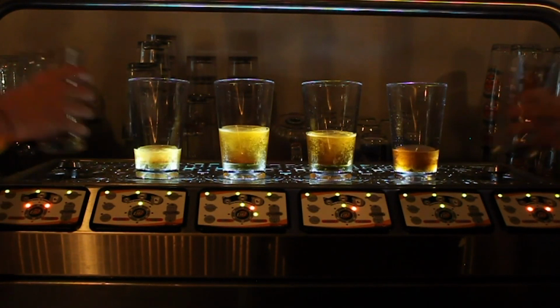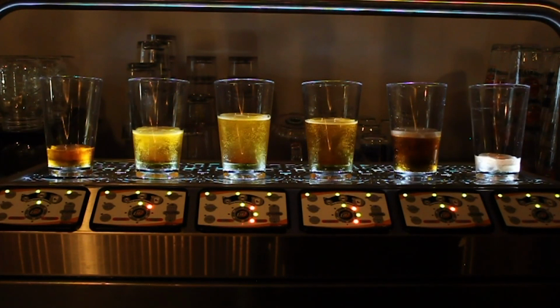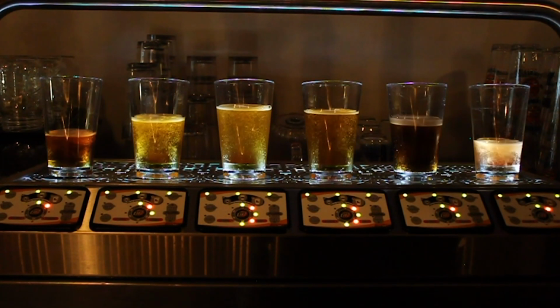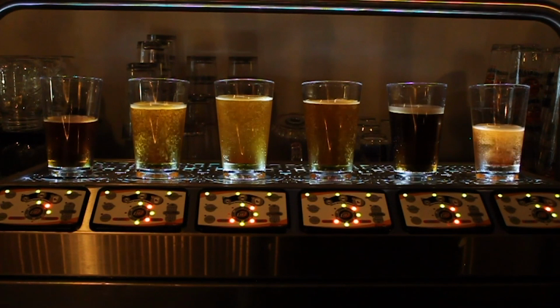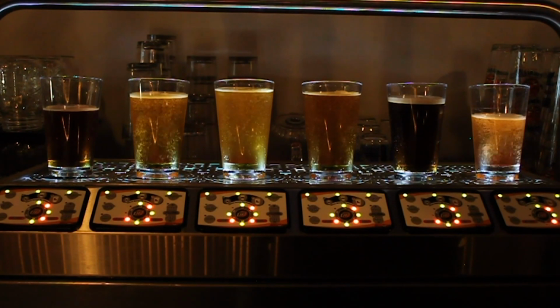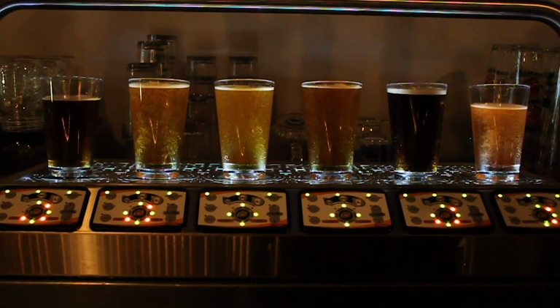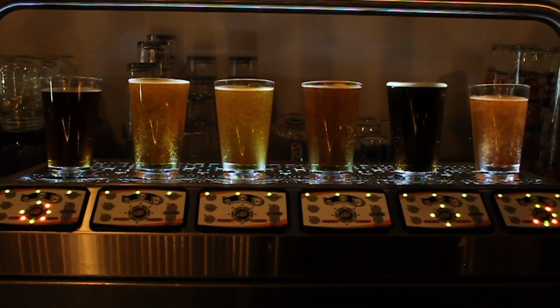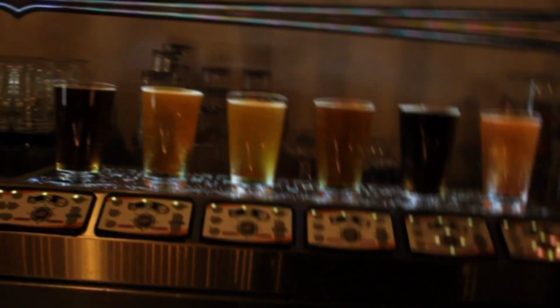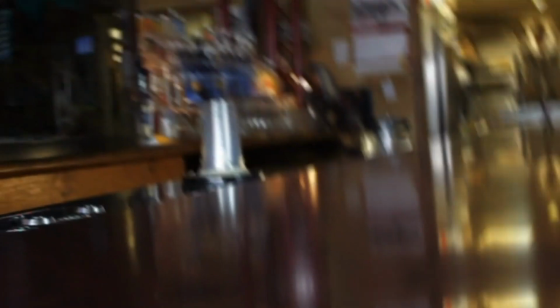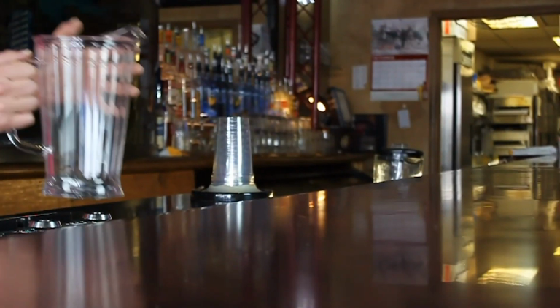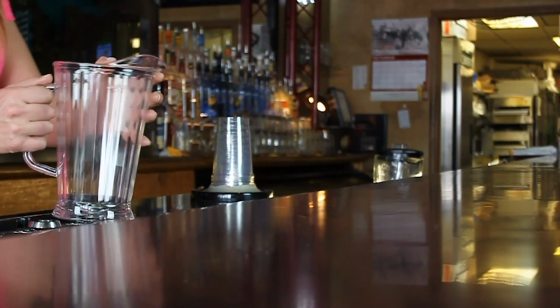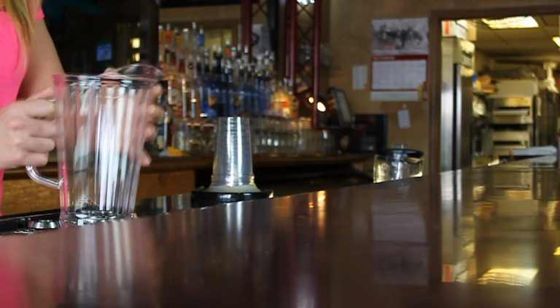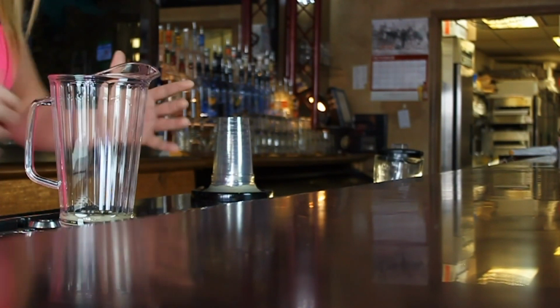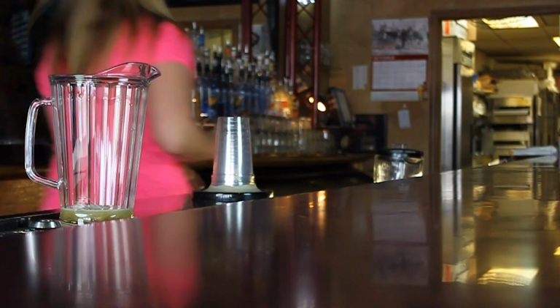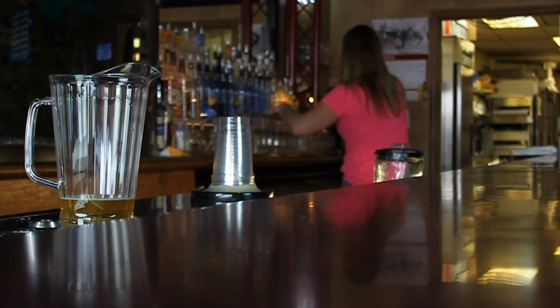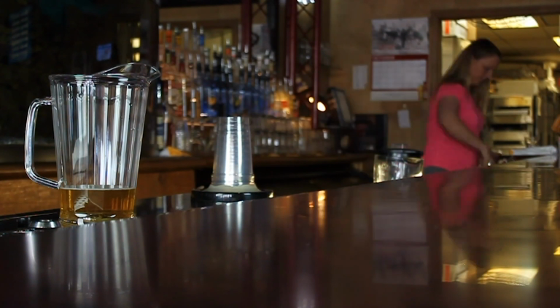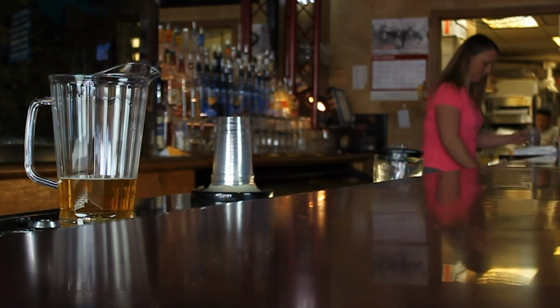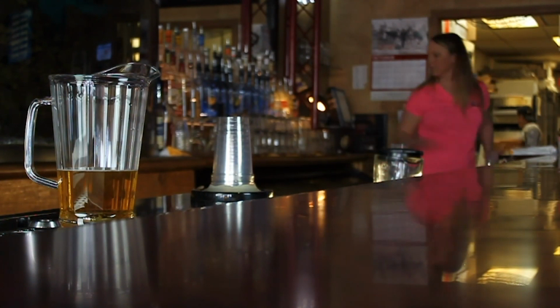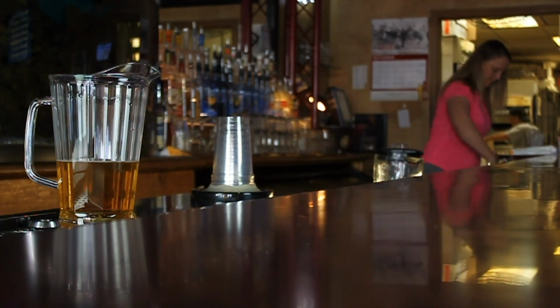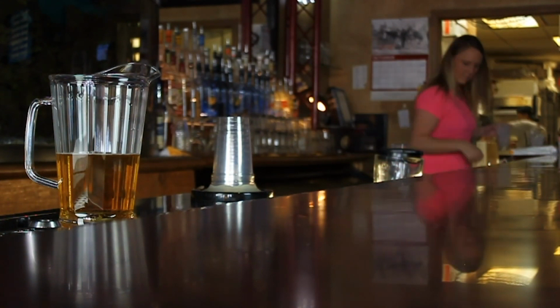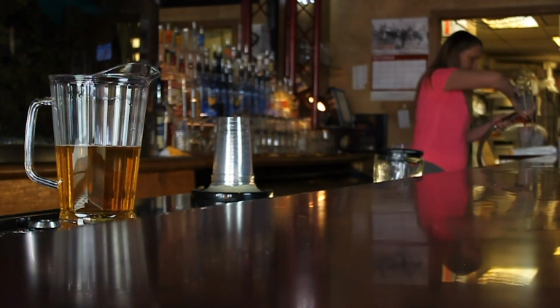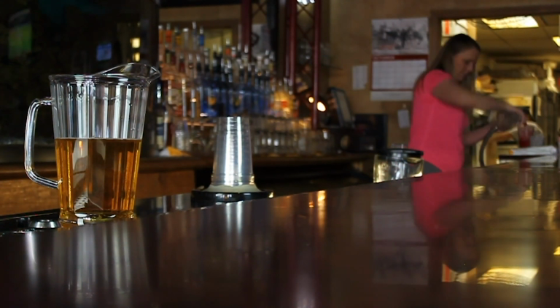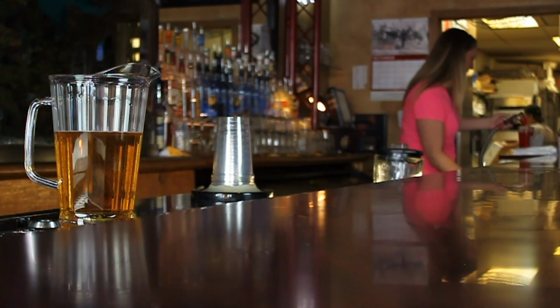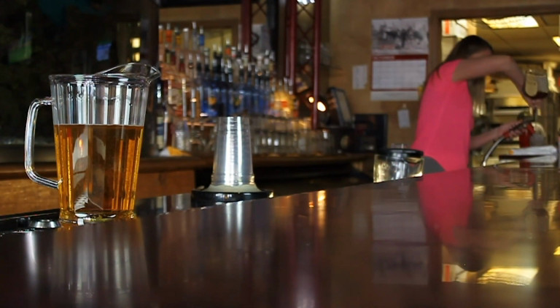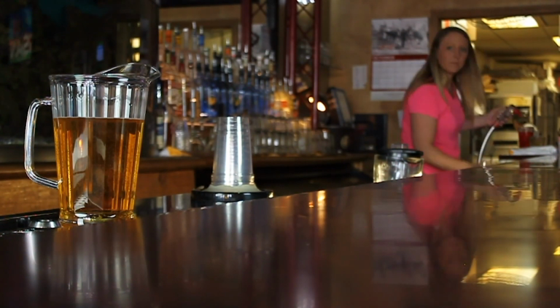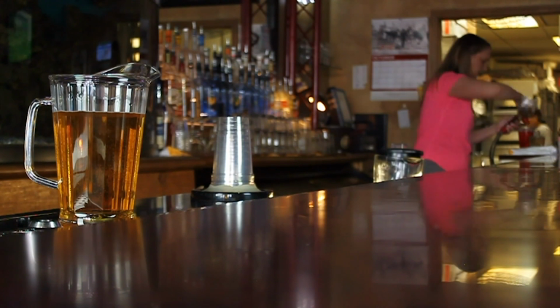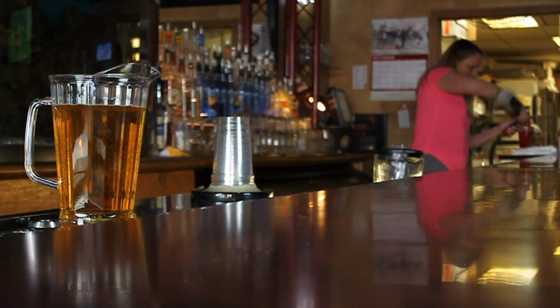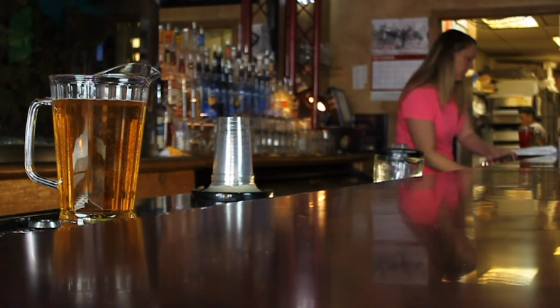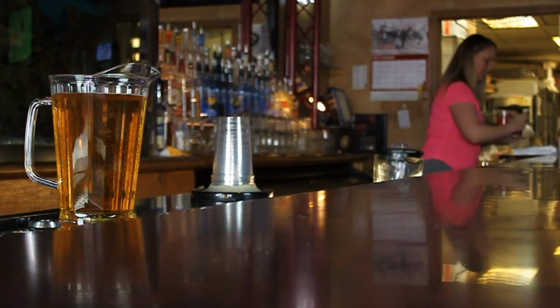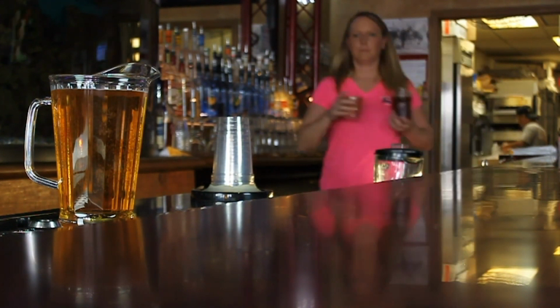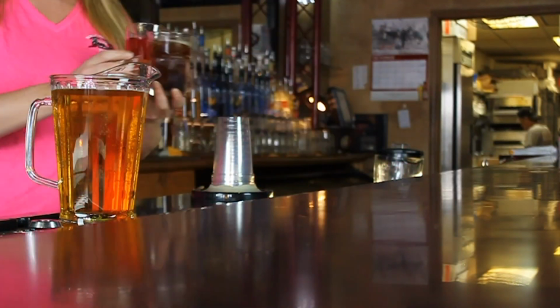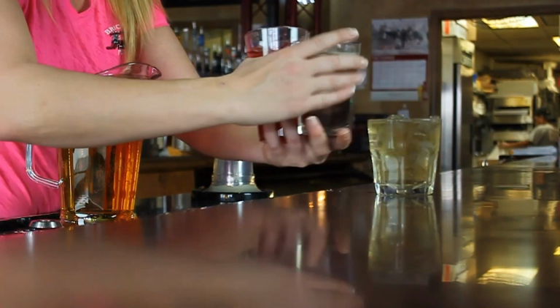How it works is every cup has a metal ring in it and a magnet that sticks to the metal ring. Set it on the dispenser, the magnet lifts away from the ring, beer flows into the cup, it fills, it stops, it waits — come grab it. When you pick the cup up, the cup comes back to the magnet and seals the cup off.